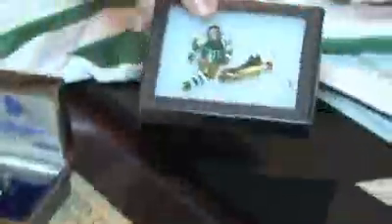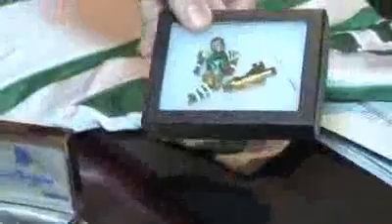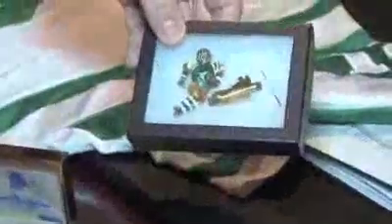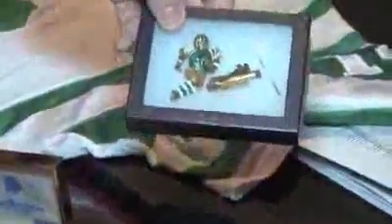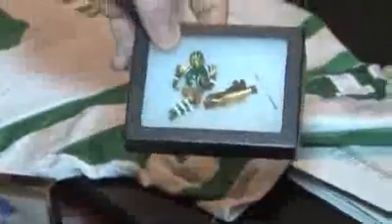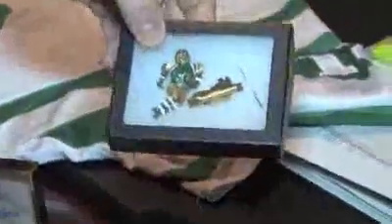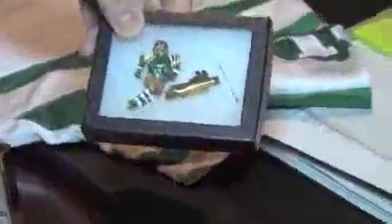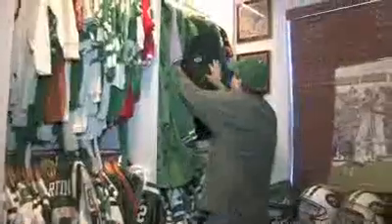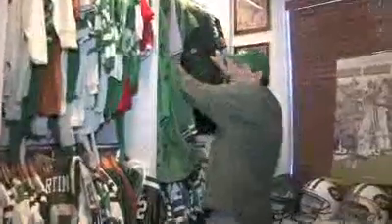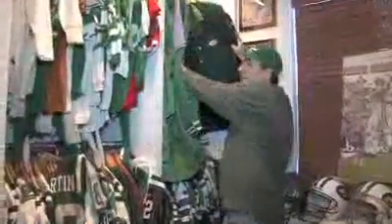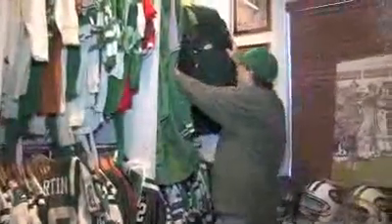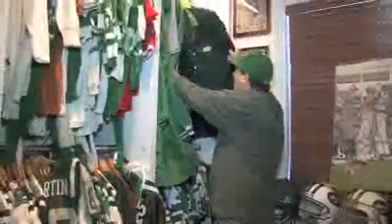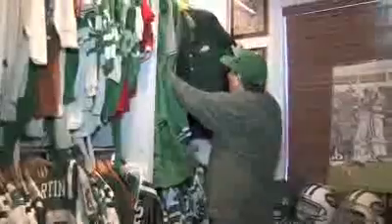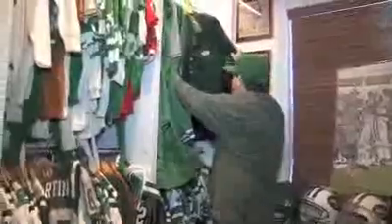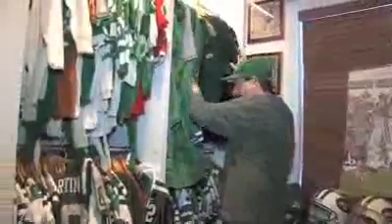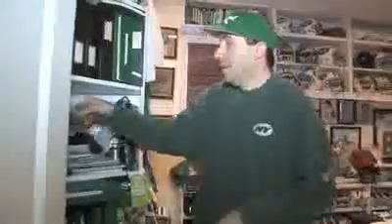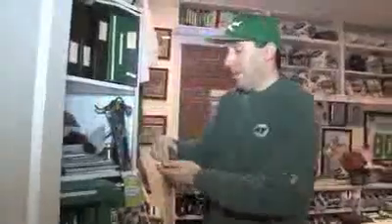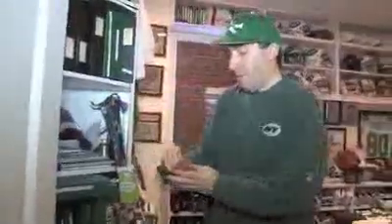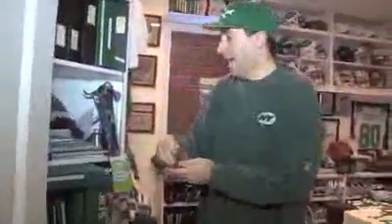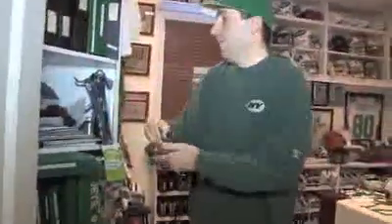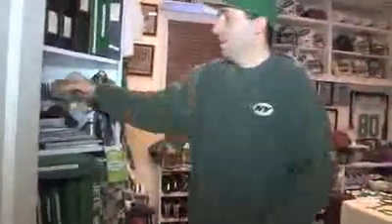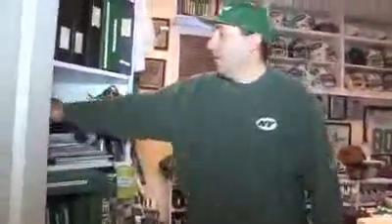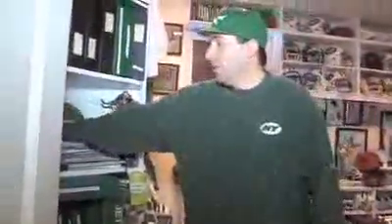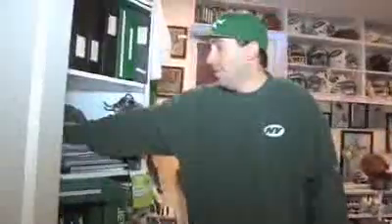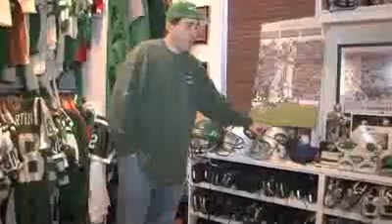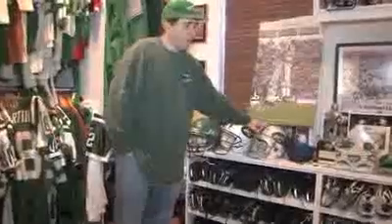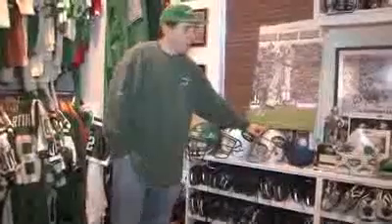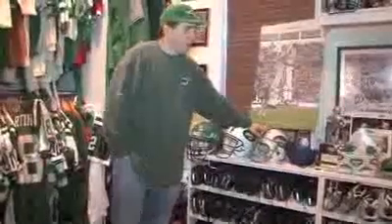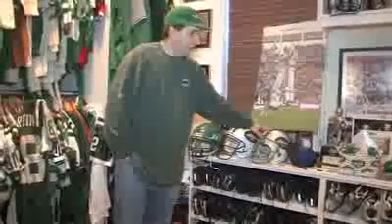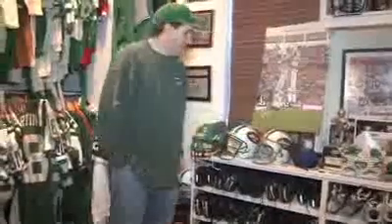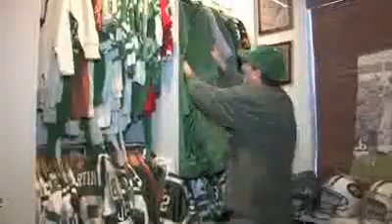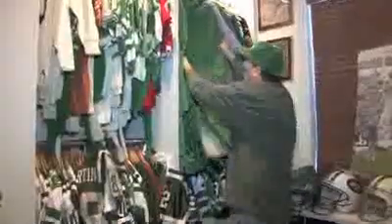This was a medallion that the Jets had made up for Weeb Eubank's wife. These are travel jackets that the players wore when they had to go on planes. Key to the city that Weeb Eubank got after the Jets won the Super Bowl. Joe Klecko's rookie game-worn helmet. Sideline jackets.